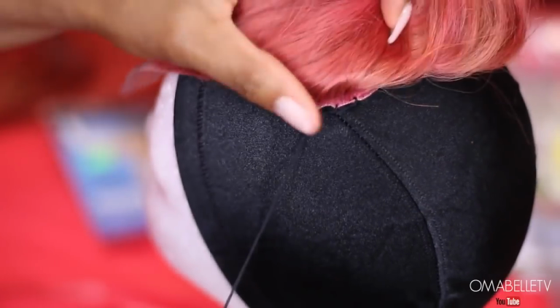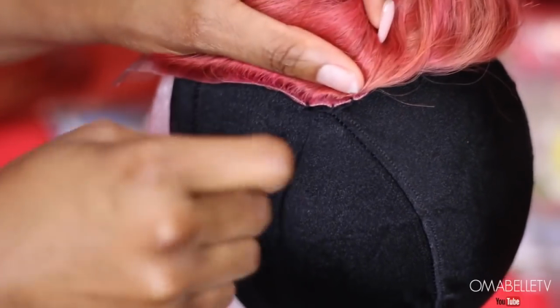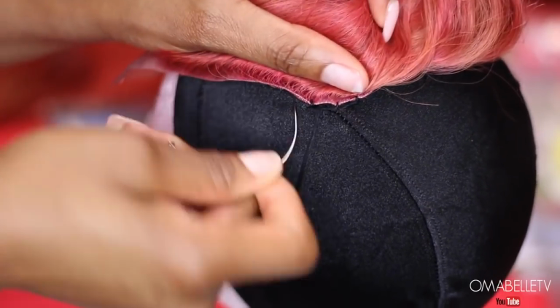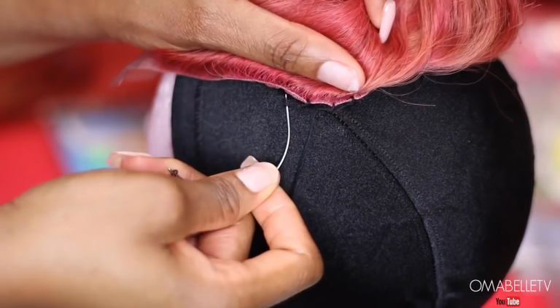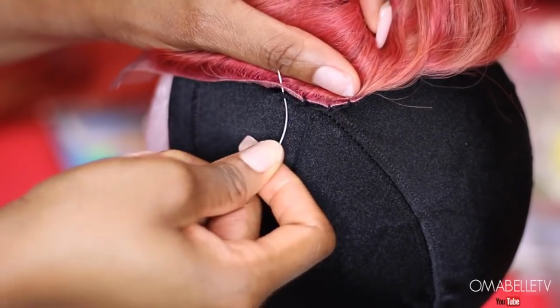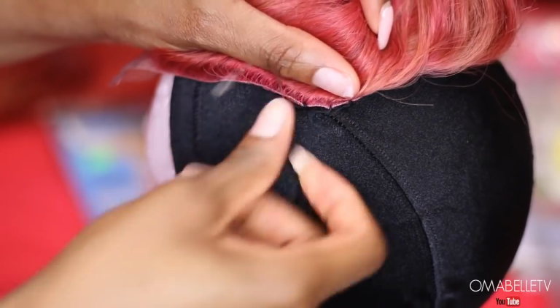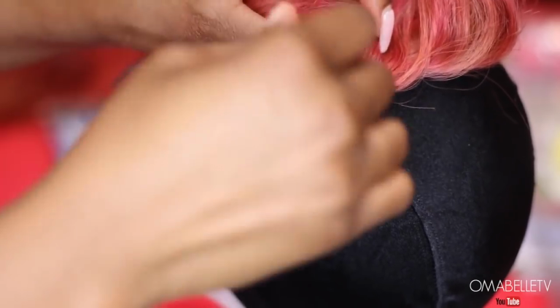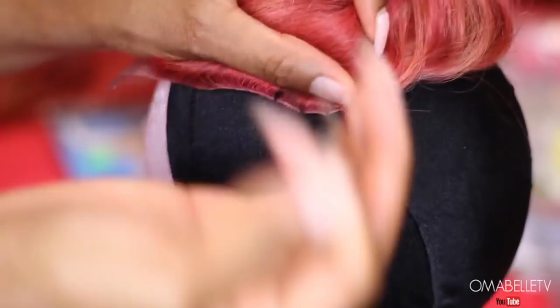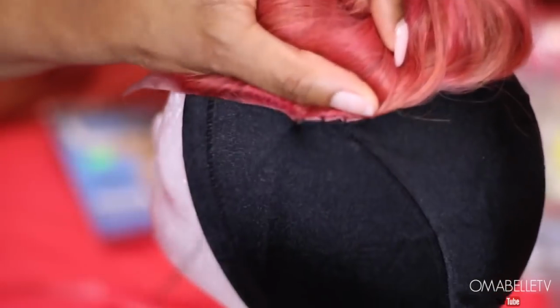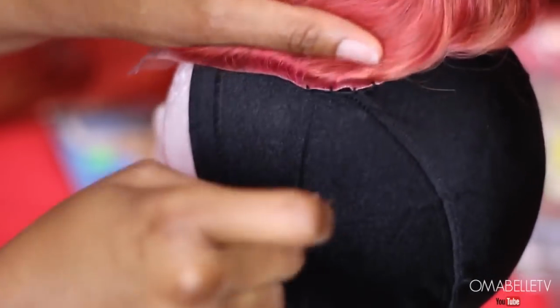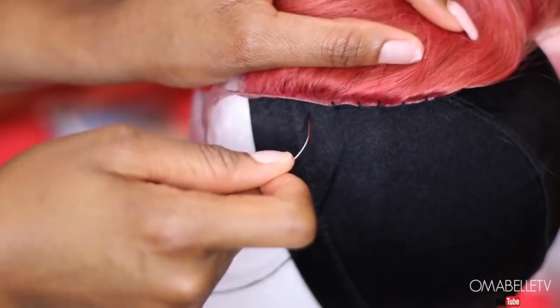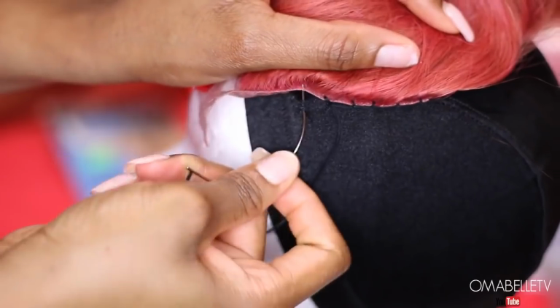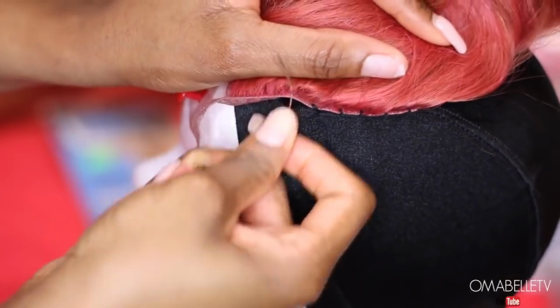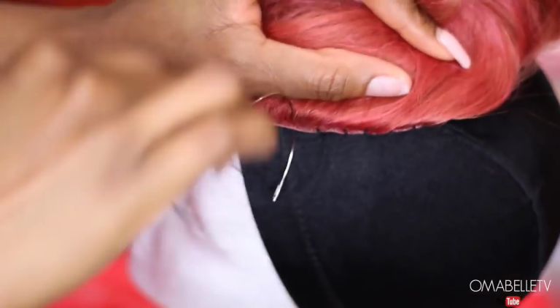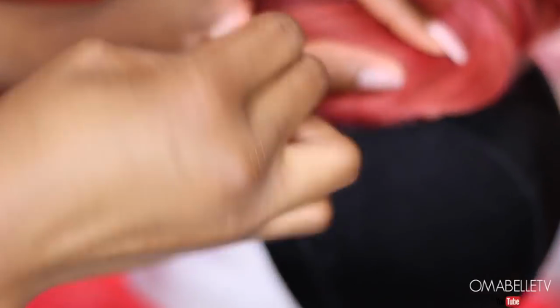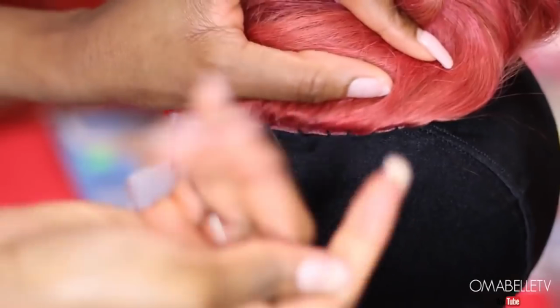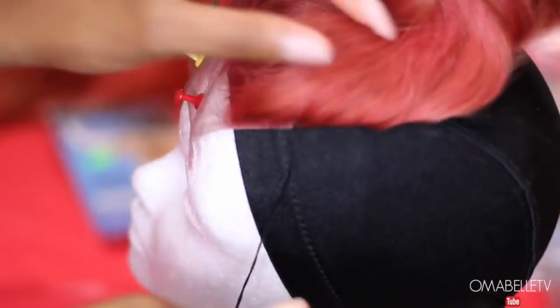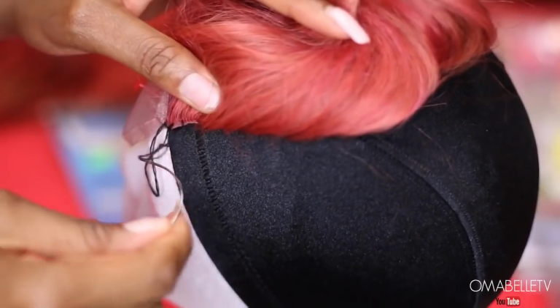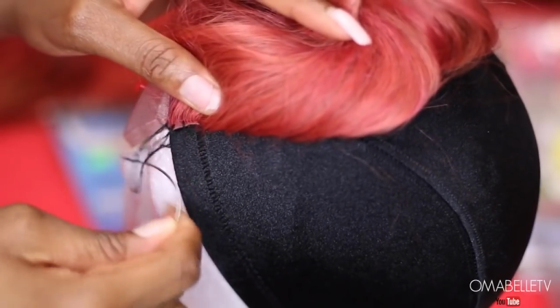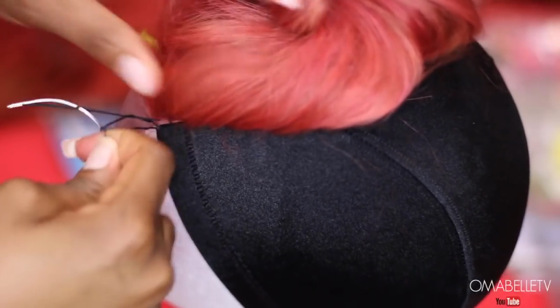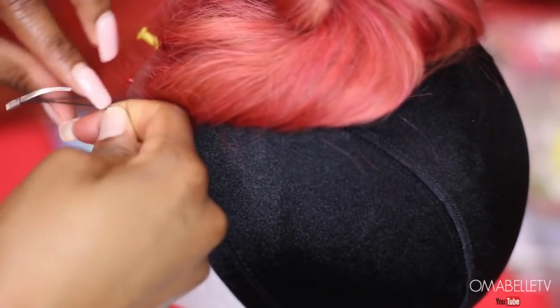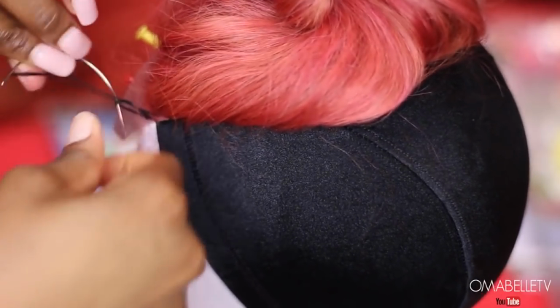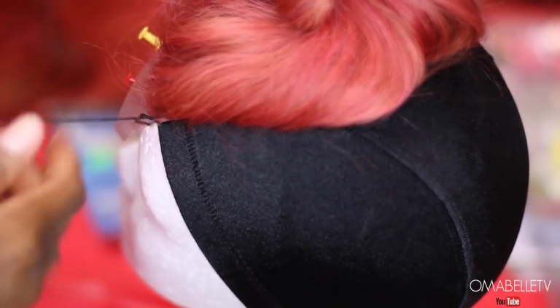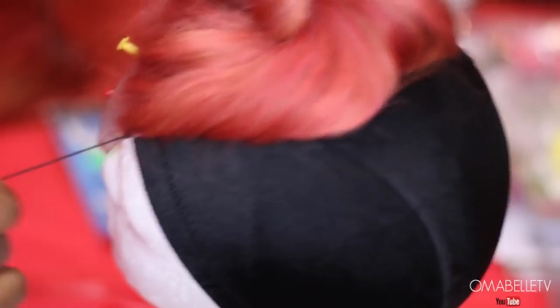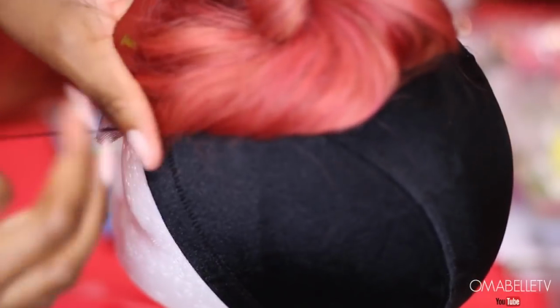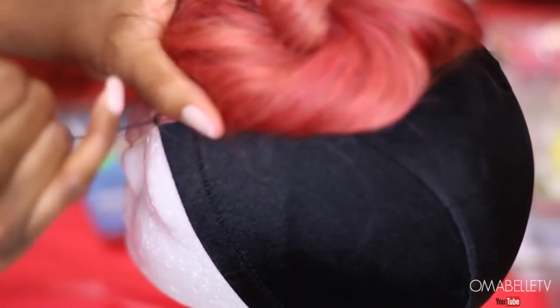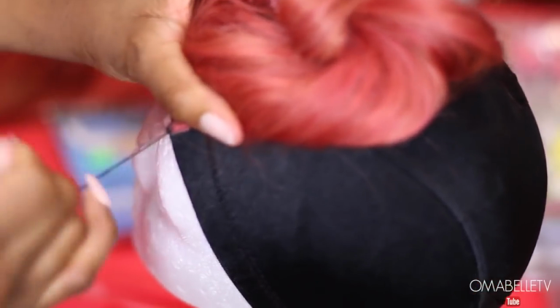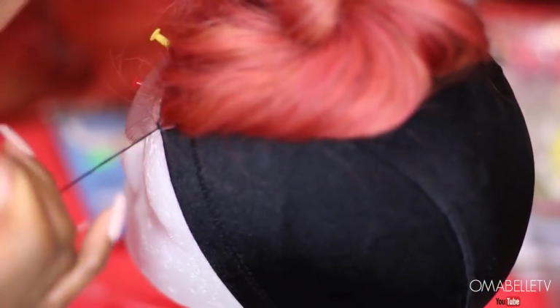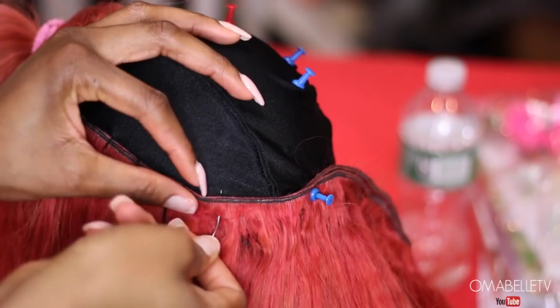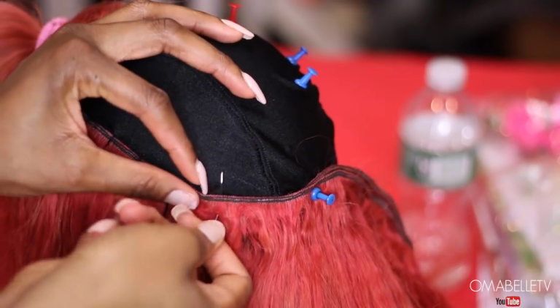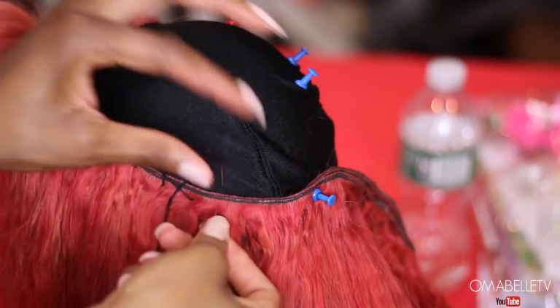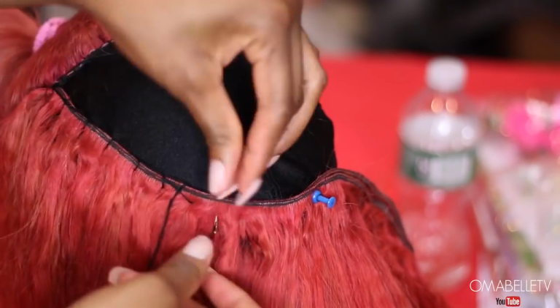Now I'll go ahead and make a wig using the bundles. You guys have seen me make wigs many times, but whenever I'm making a wig I love sewing down the closure or frontal first so I know exactly how to position the bundles.